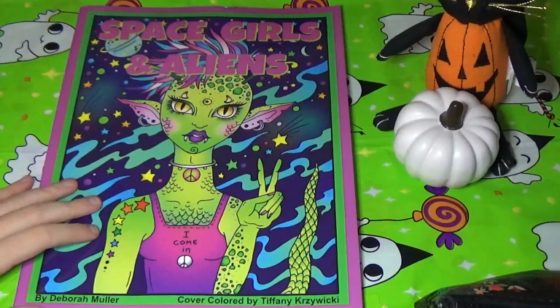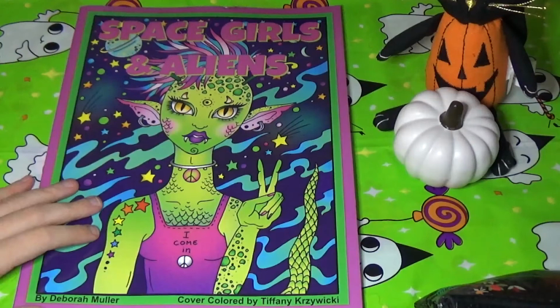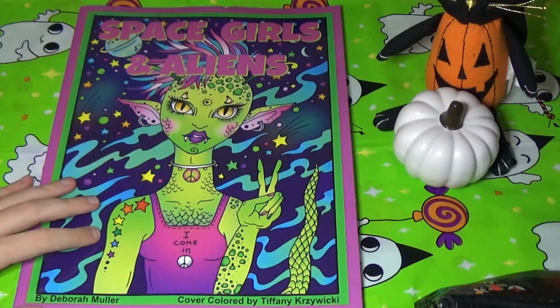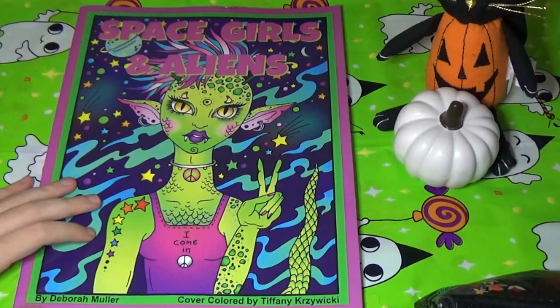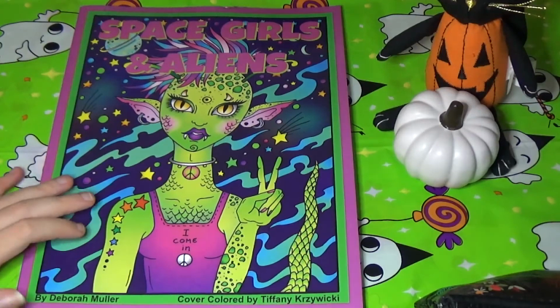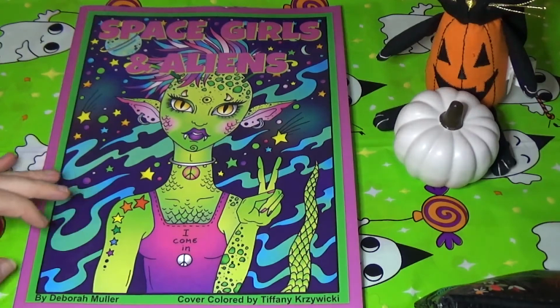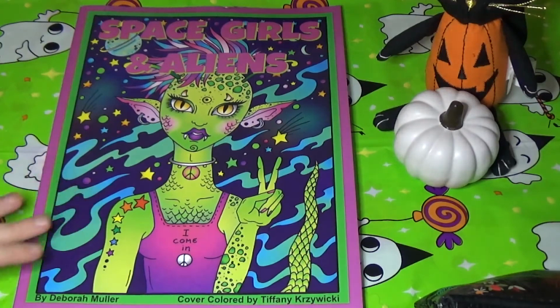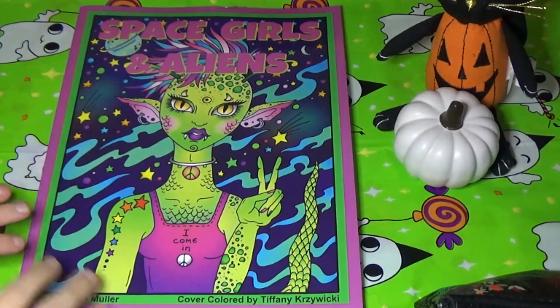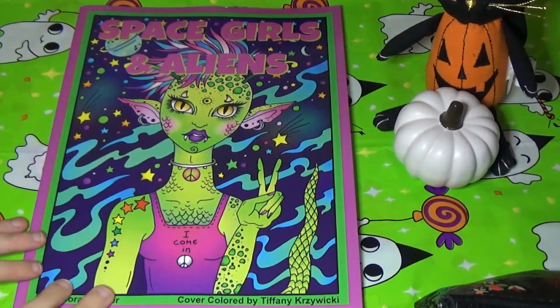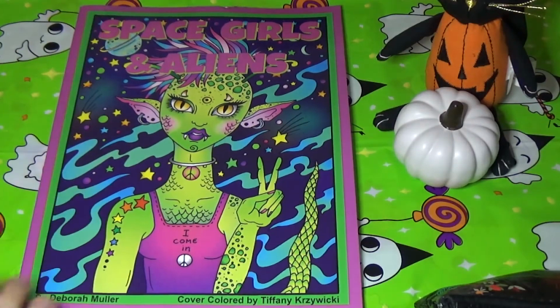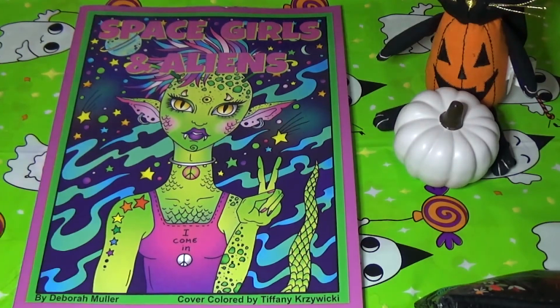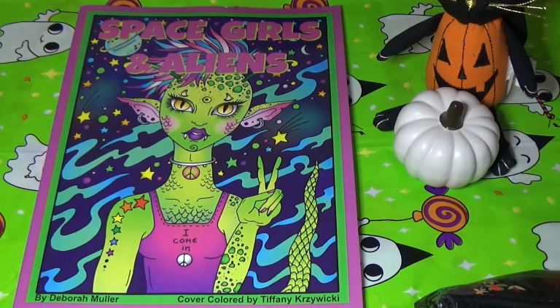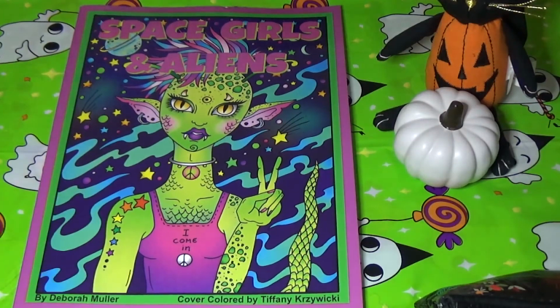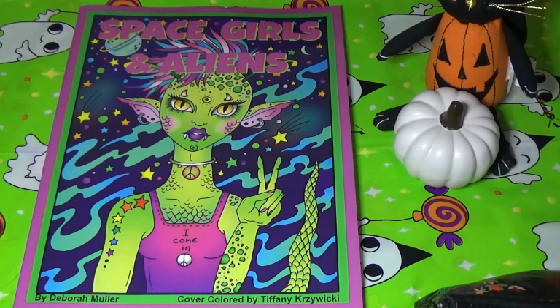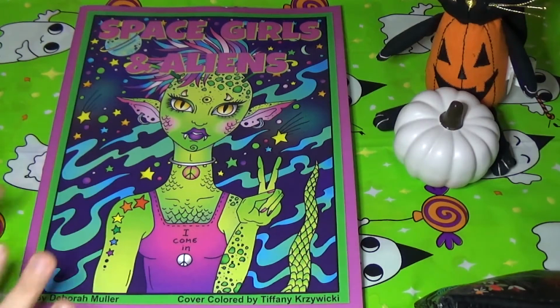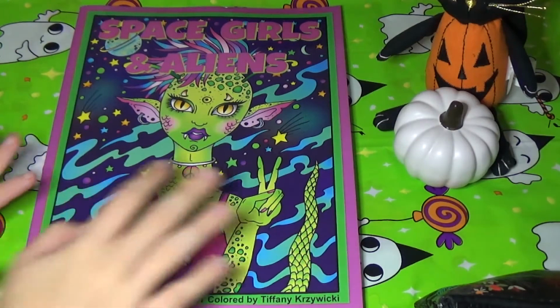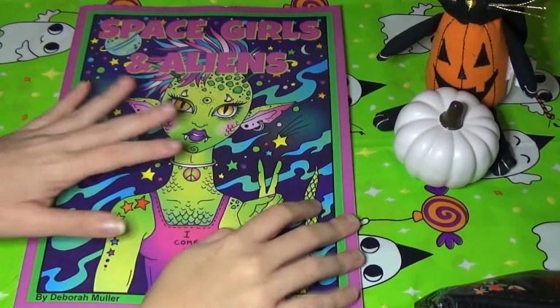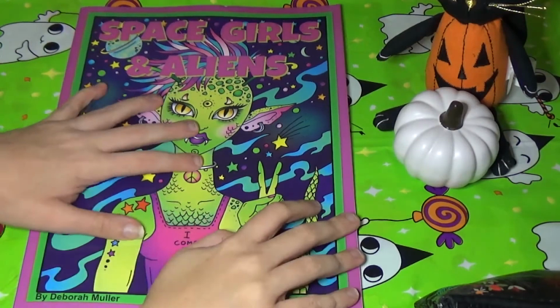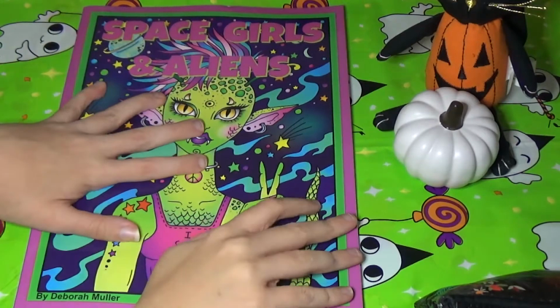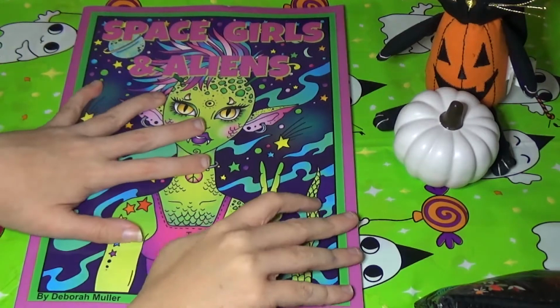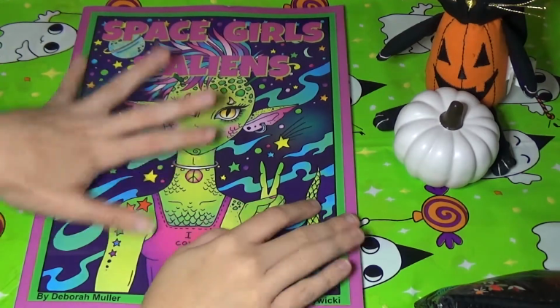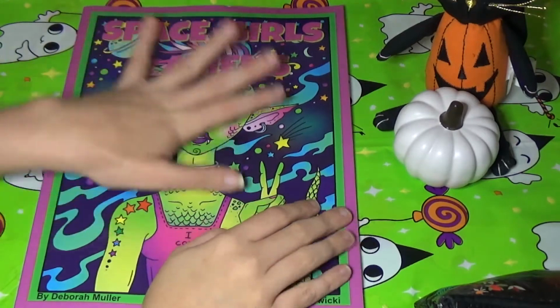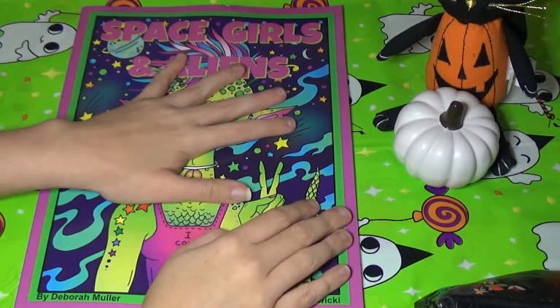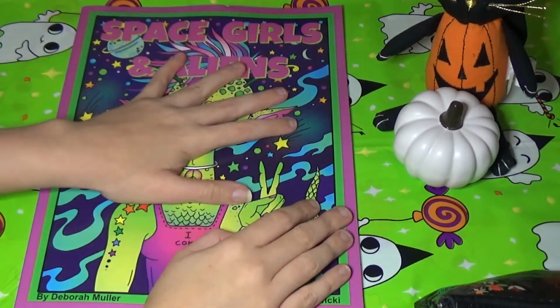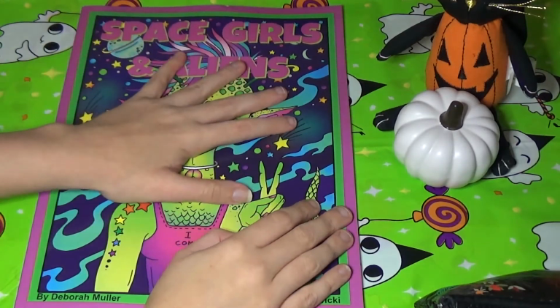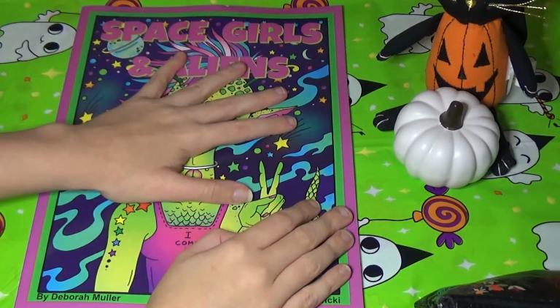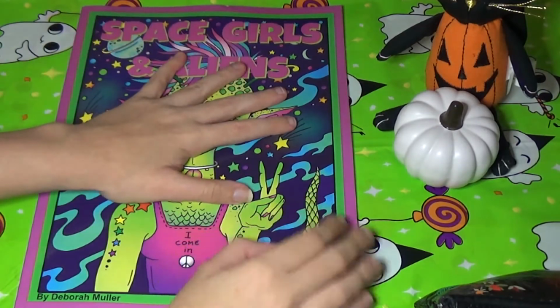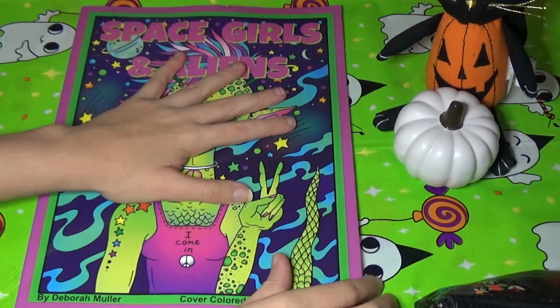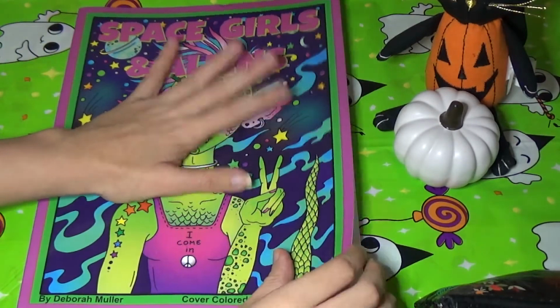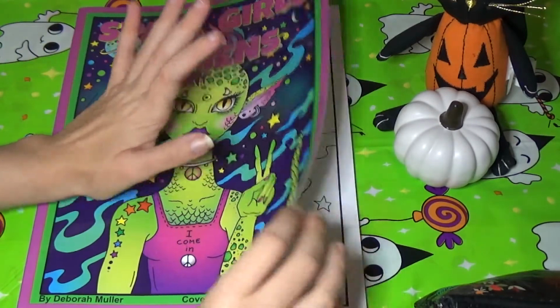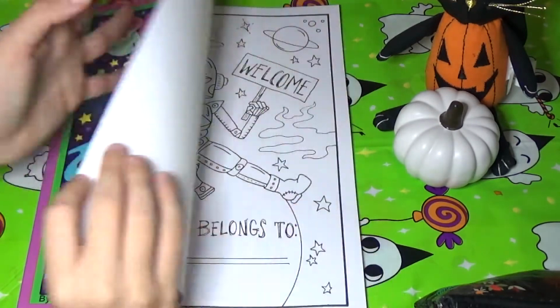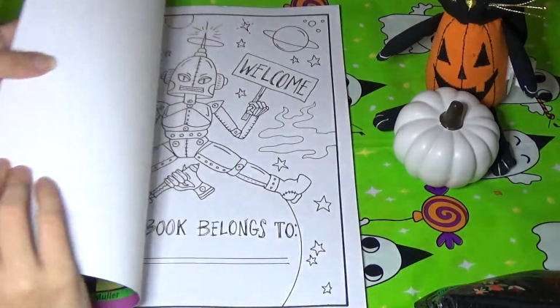Hello and welcome back to another flip through with Coloring with Haley. I'm a little bit behind on some of my Deborah Muller book flip throughs, so I'm sure most of you have already seen this book, but I'm gonna do a flip through of it anyway.